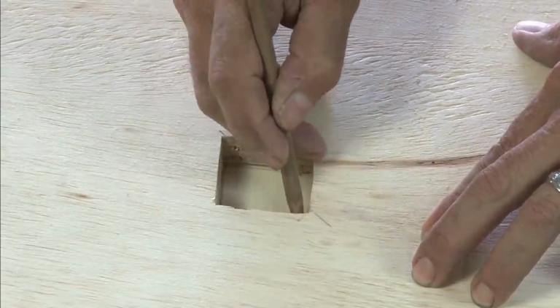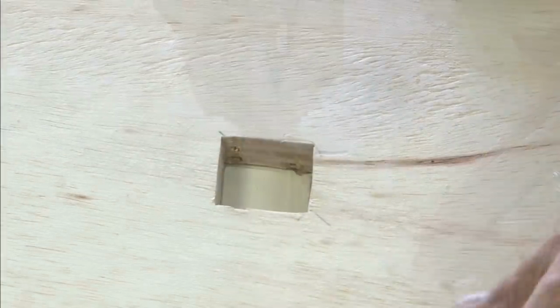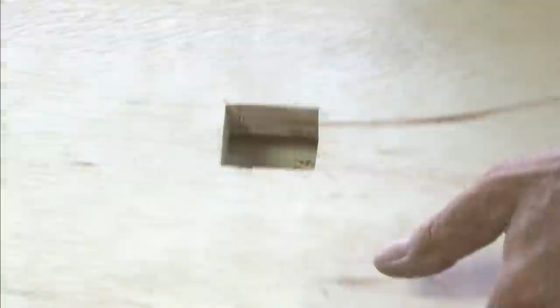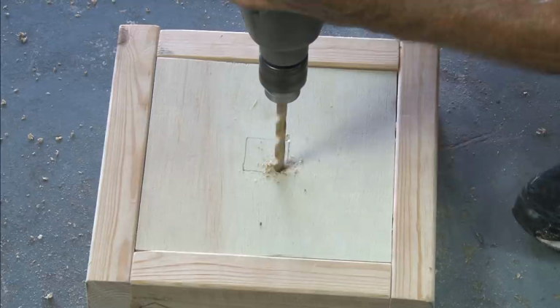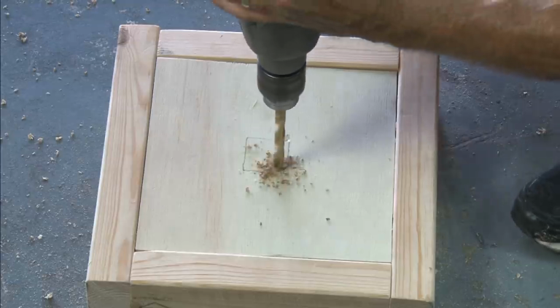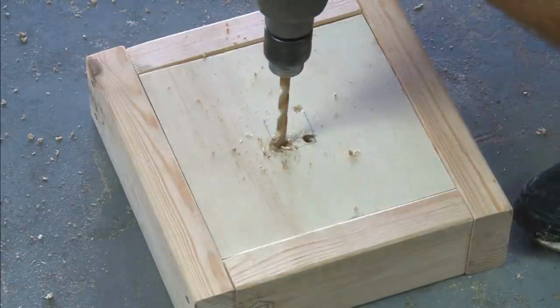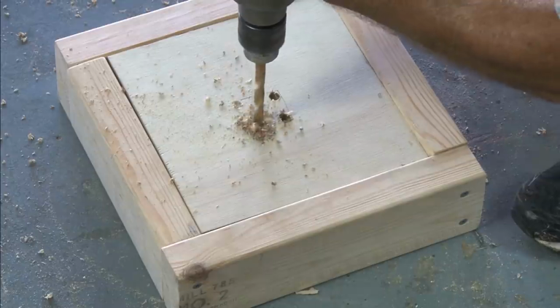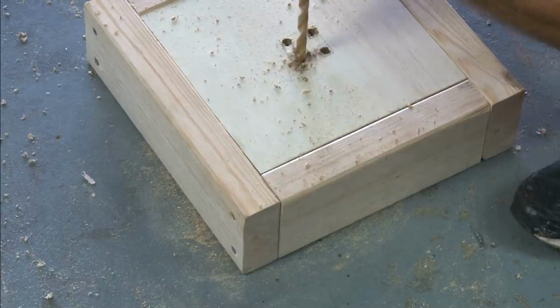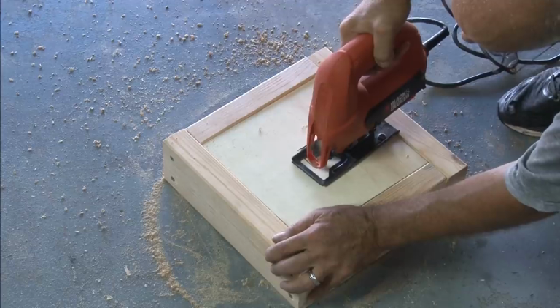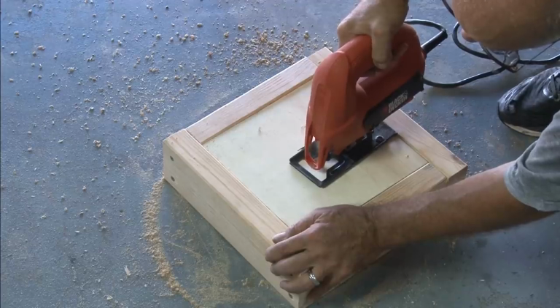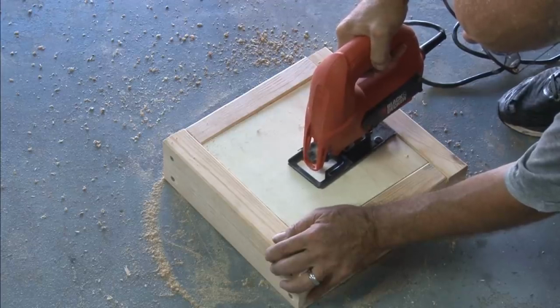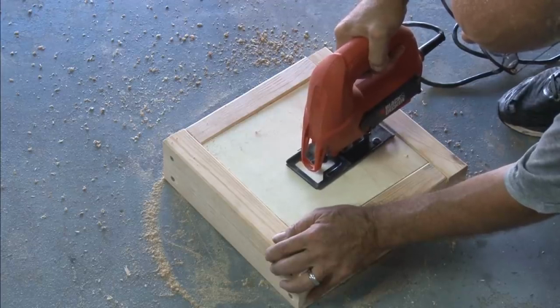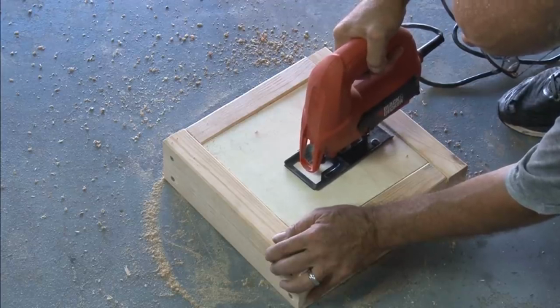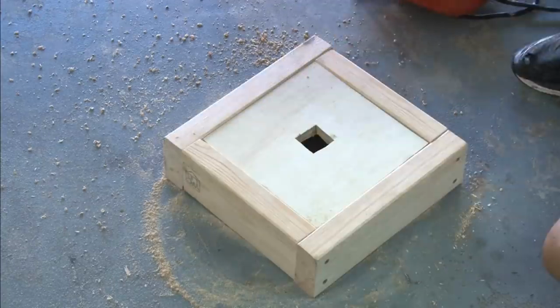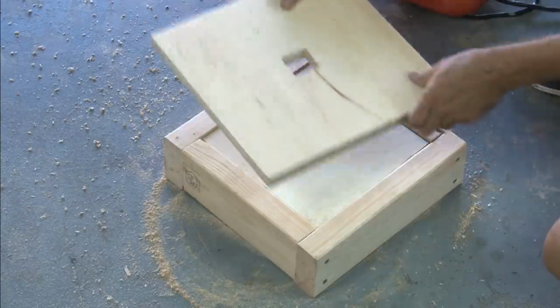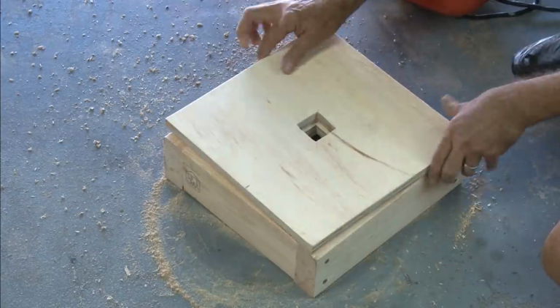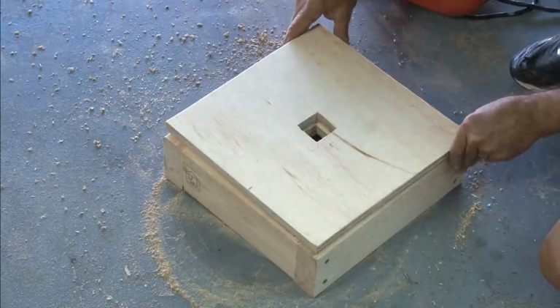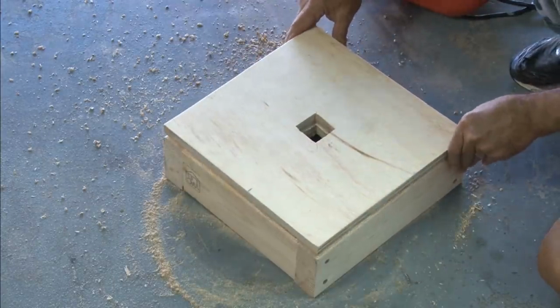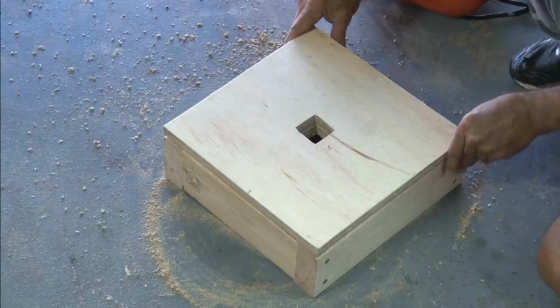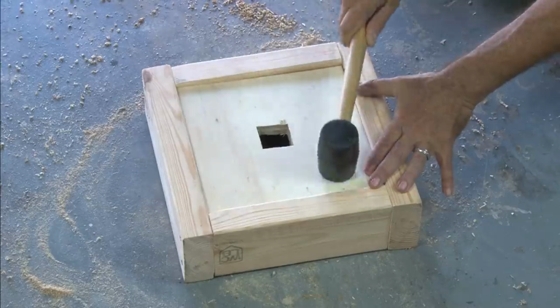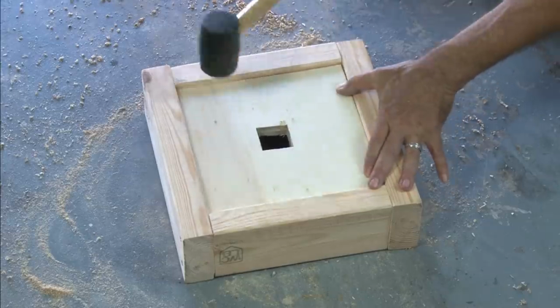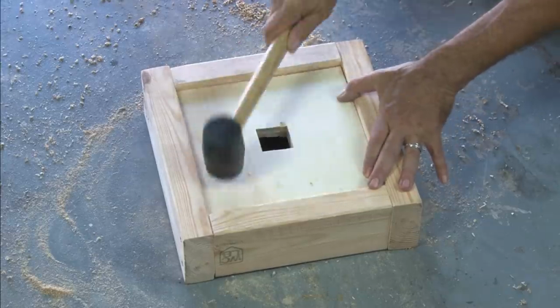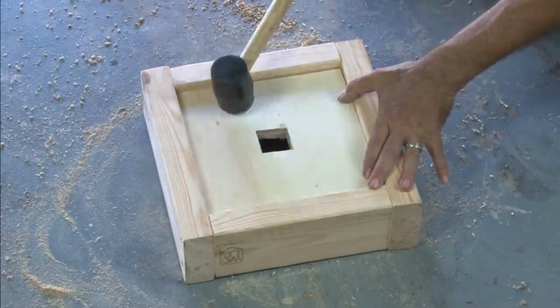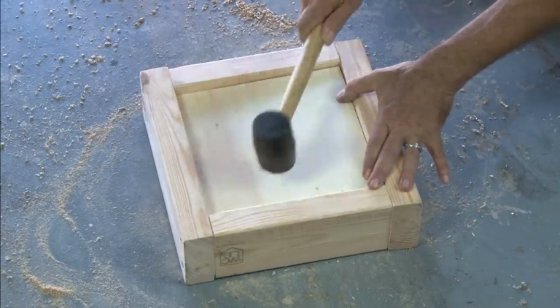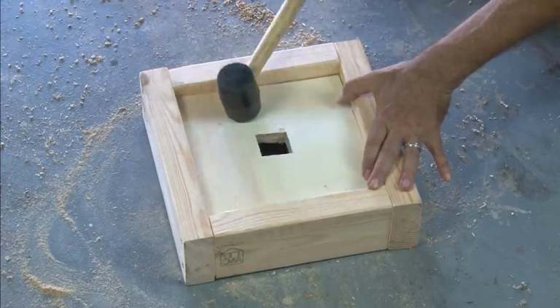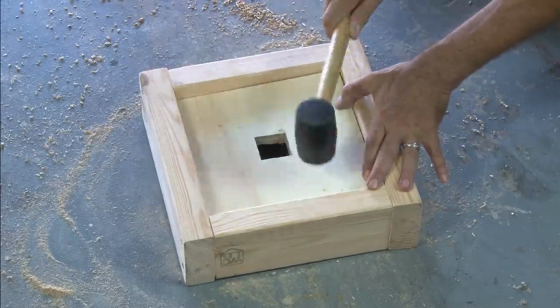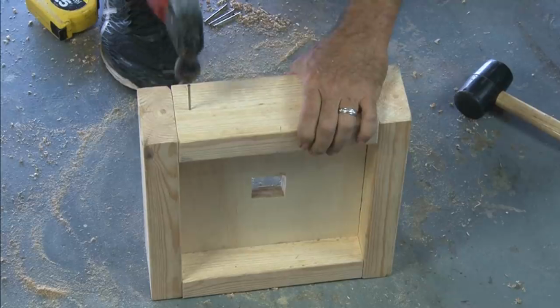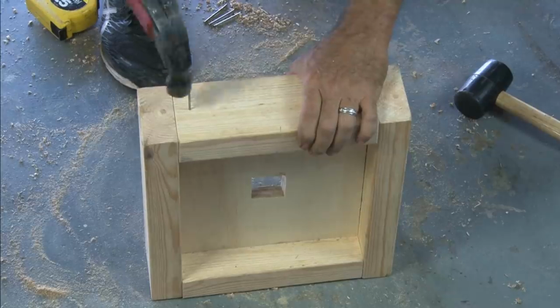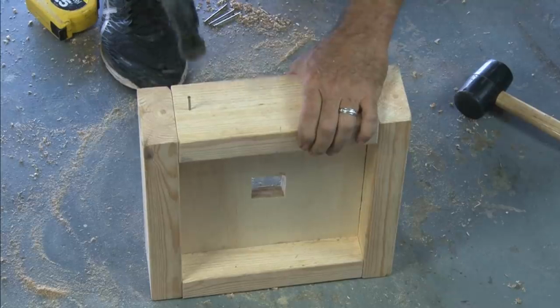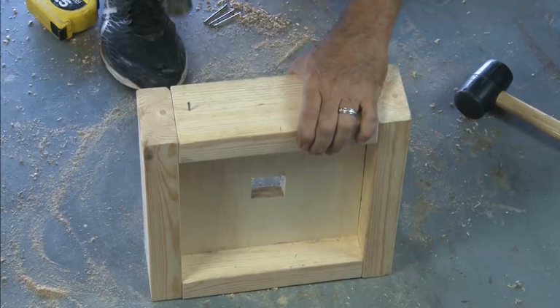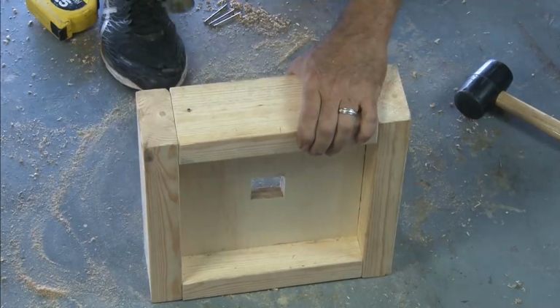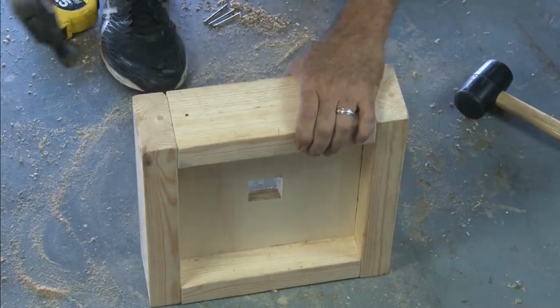Repeat the process with the drill holes and the jigsaw to cut out our second square. After test fitting these two holes with our 2x2 square piece of lumber, it's time to make sure they match up and then tap in the center support piece and make it level.